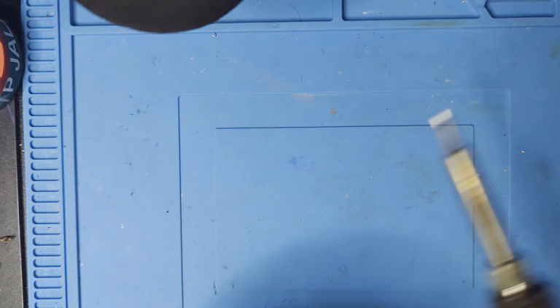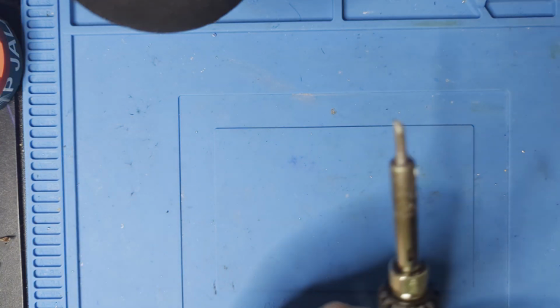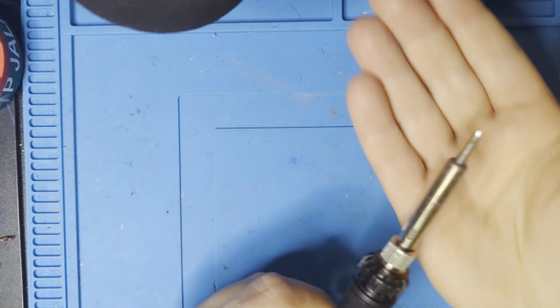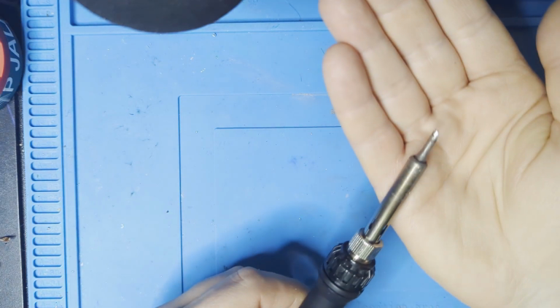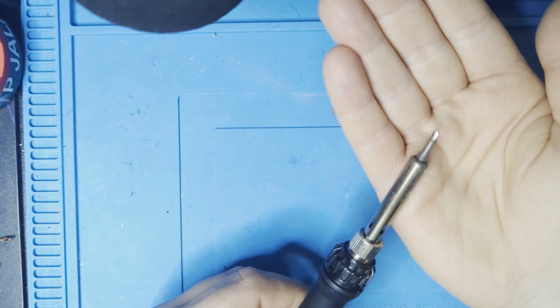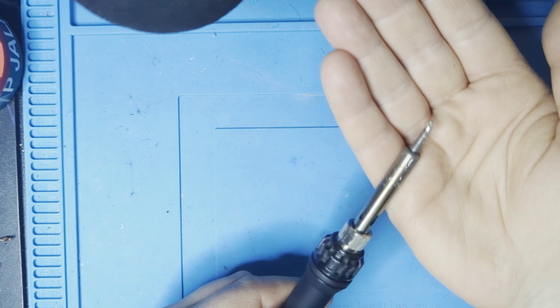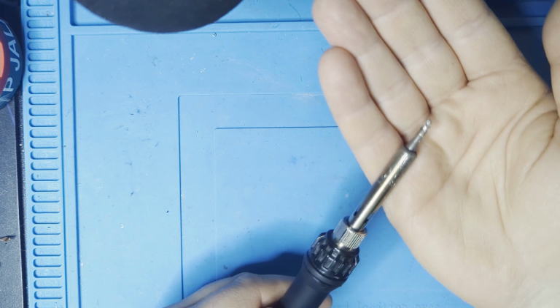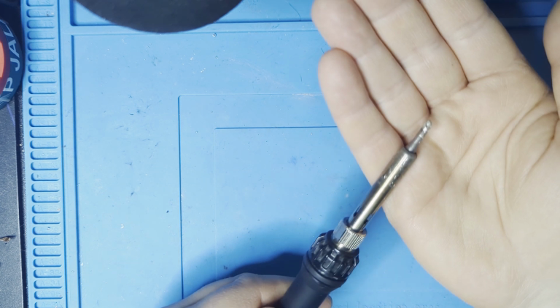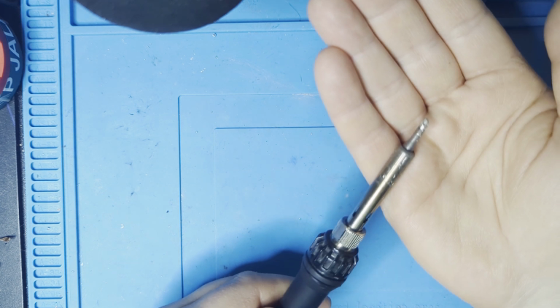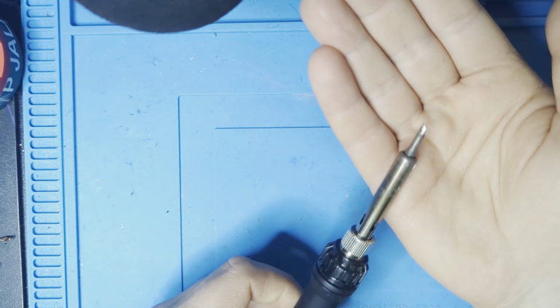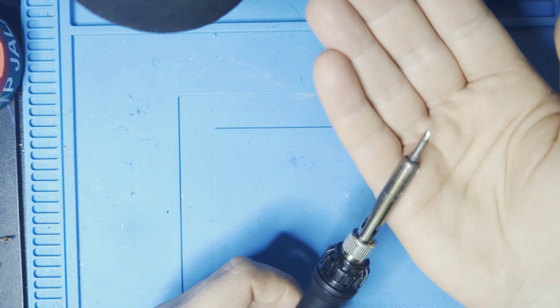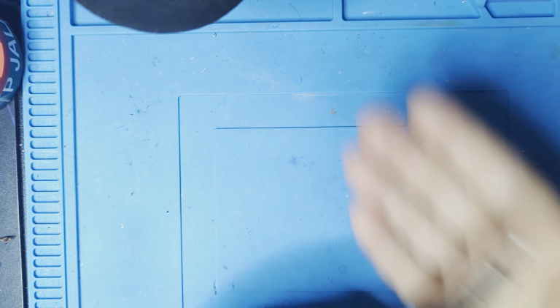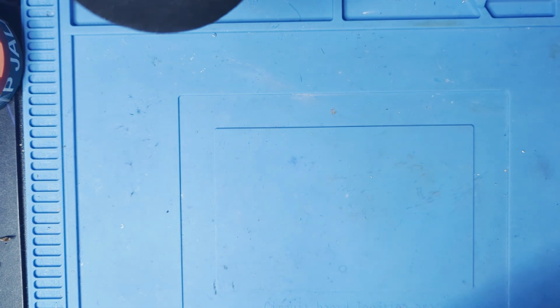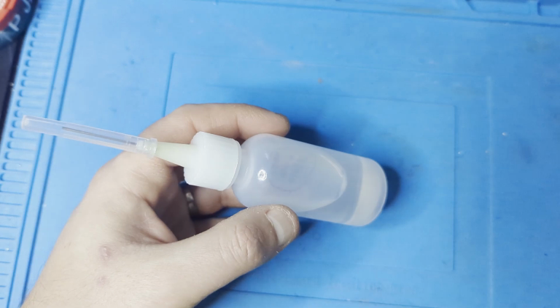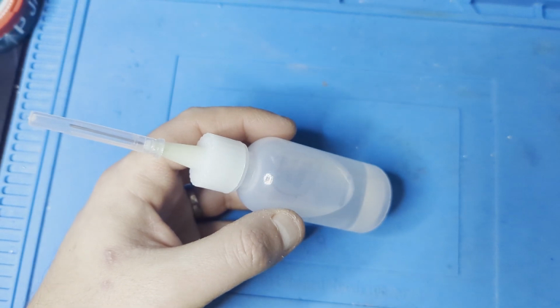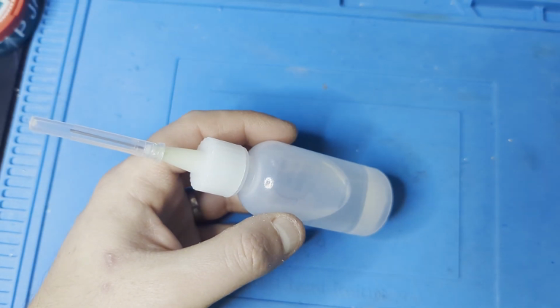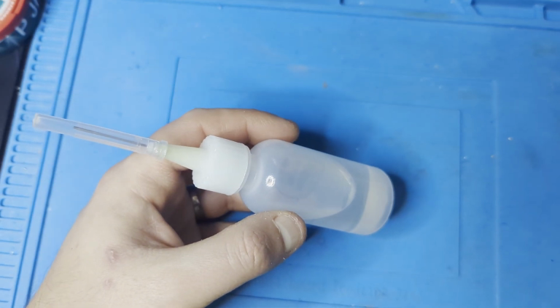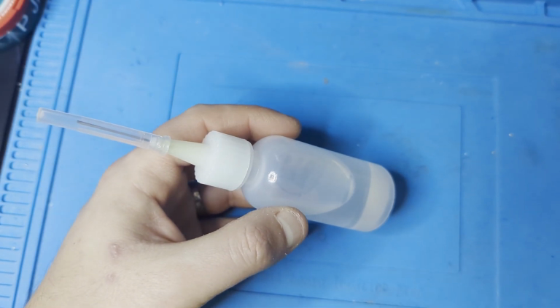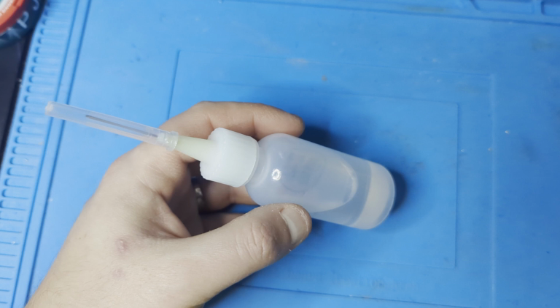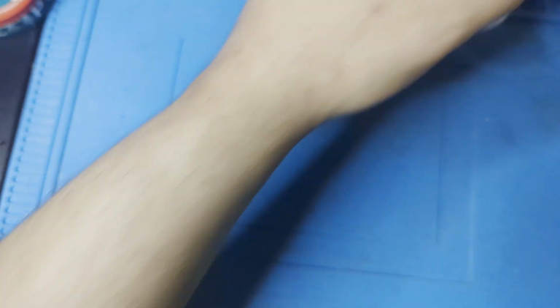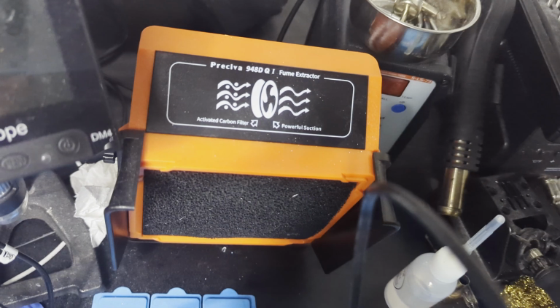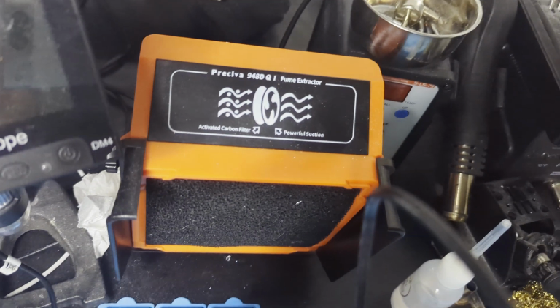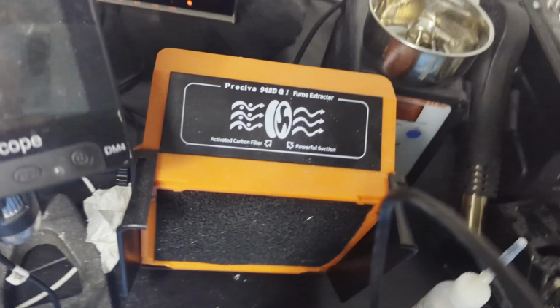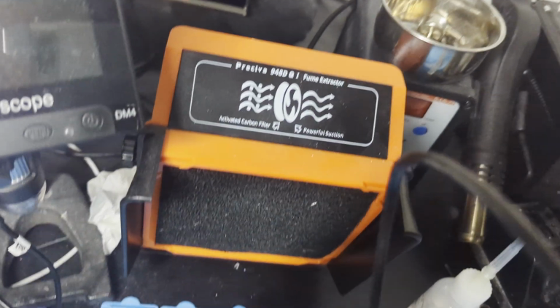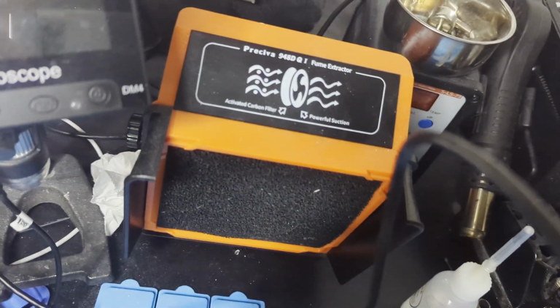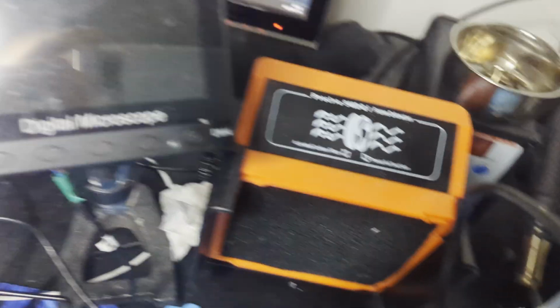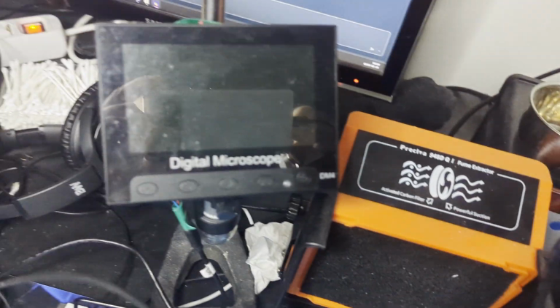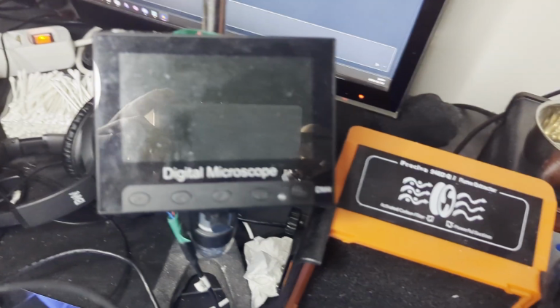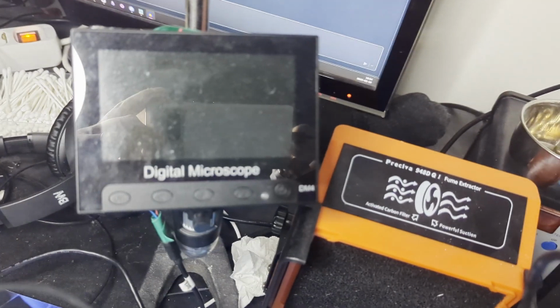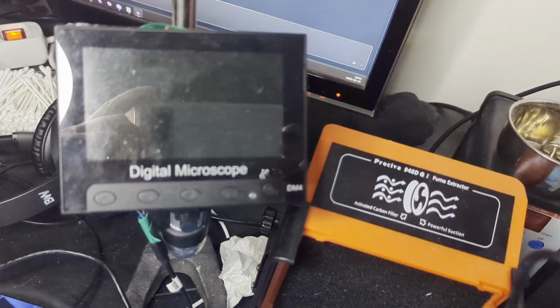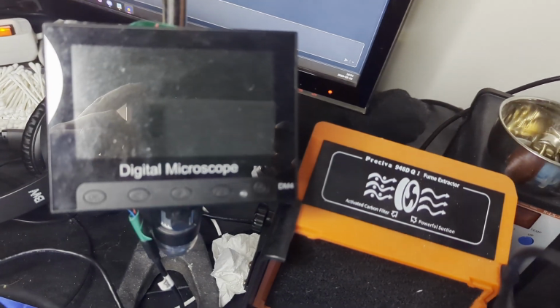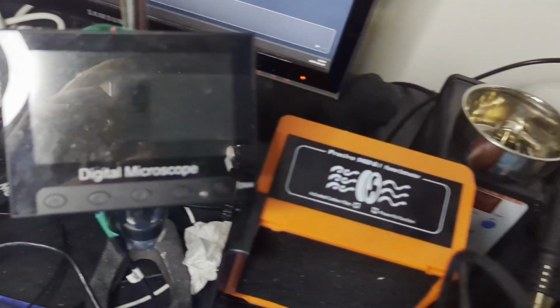An adjustable soldering iron is a must. 99% isopropyl alcohol for cleaning. A fume extractor for keeping you healthy, and a microscope to see exactly what you're doing.